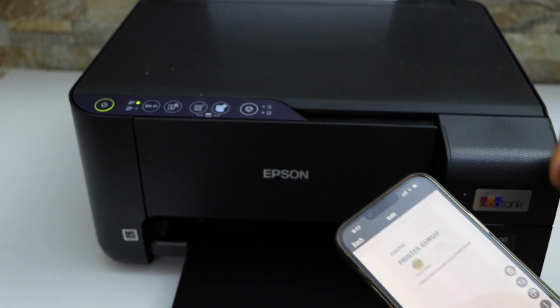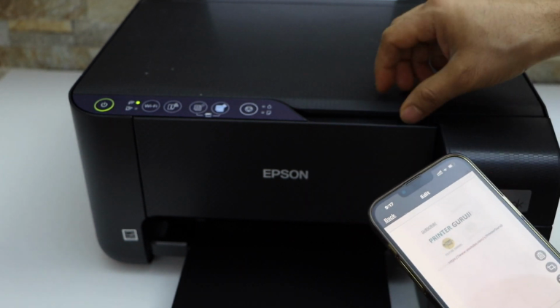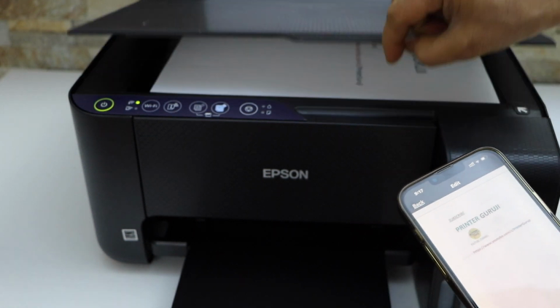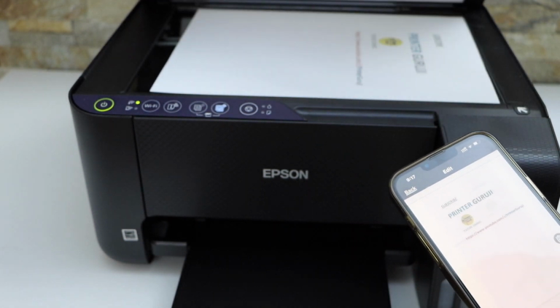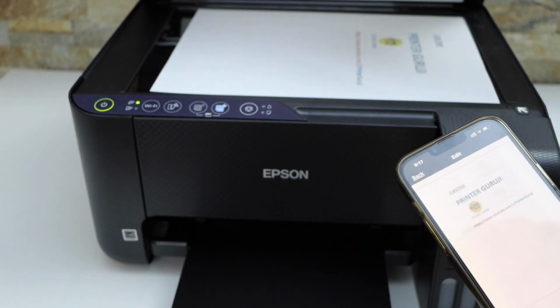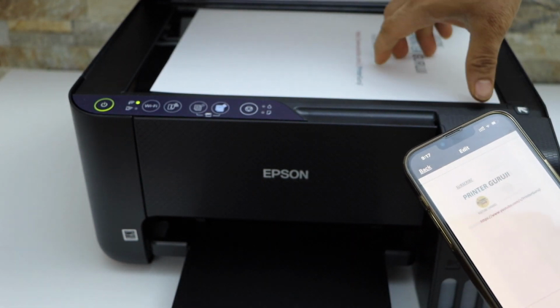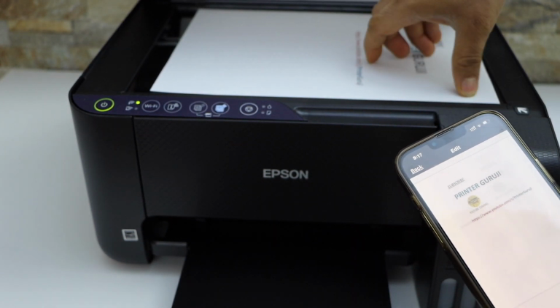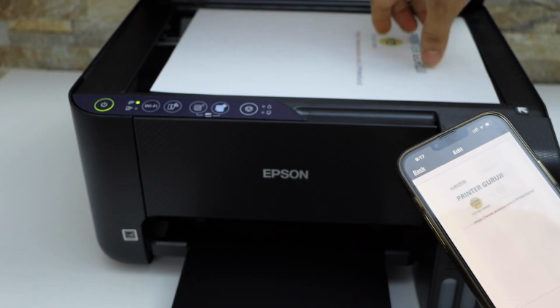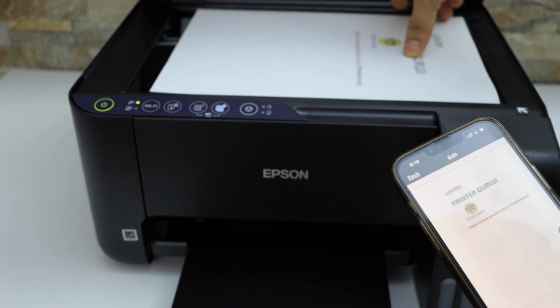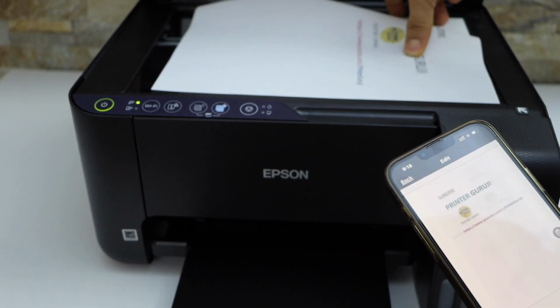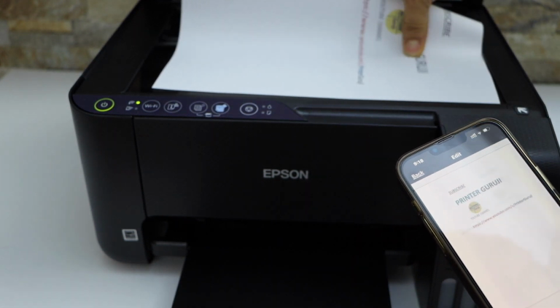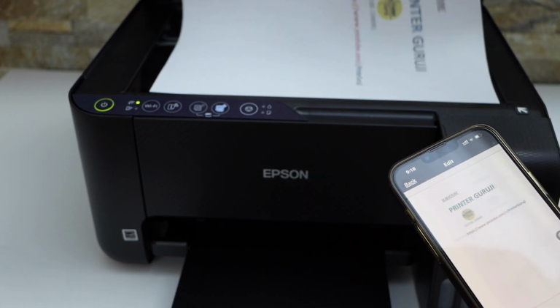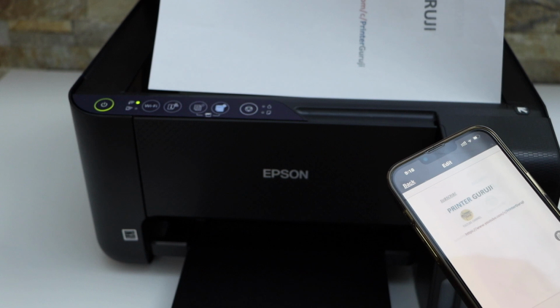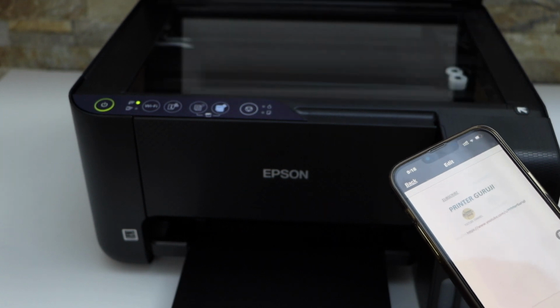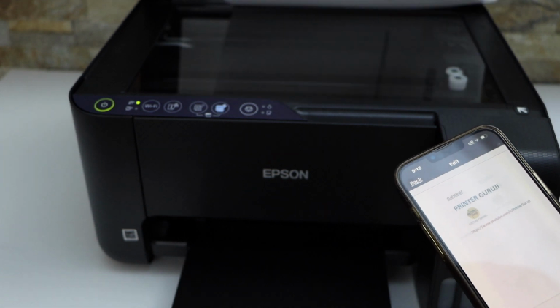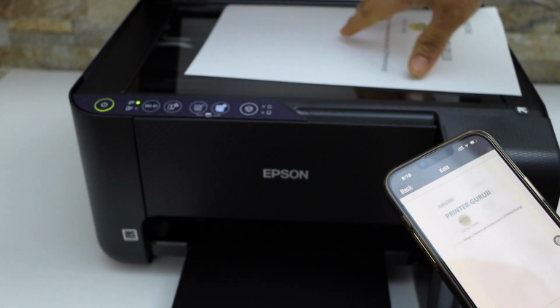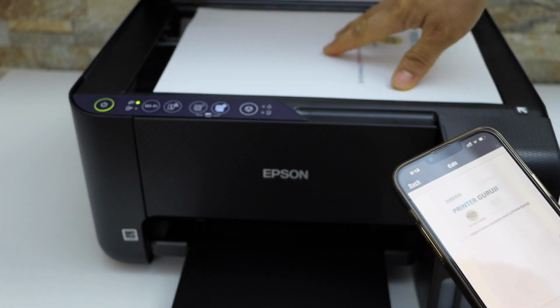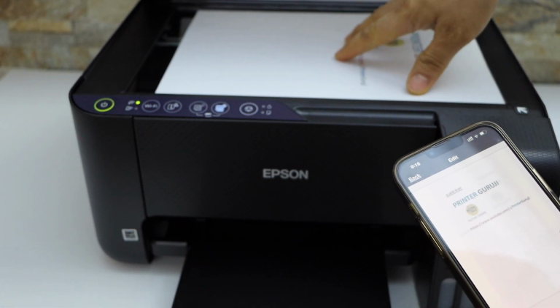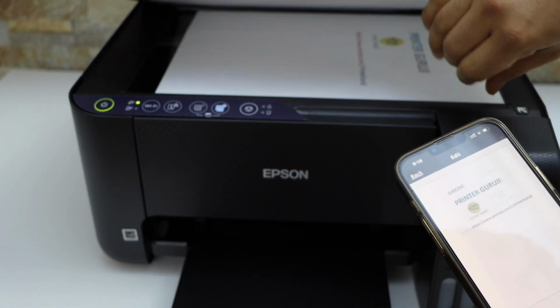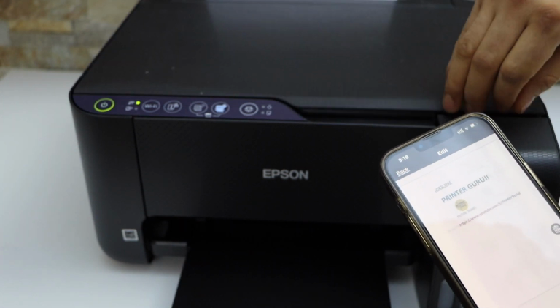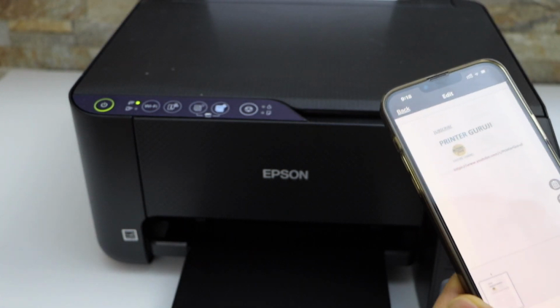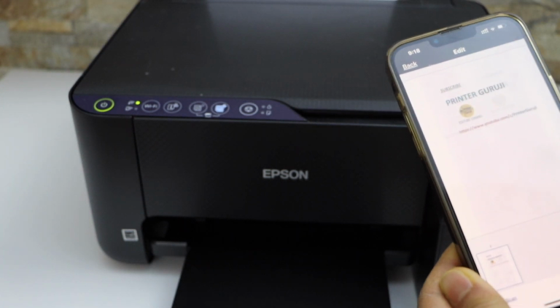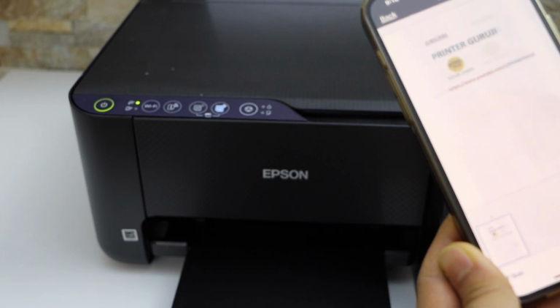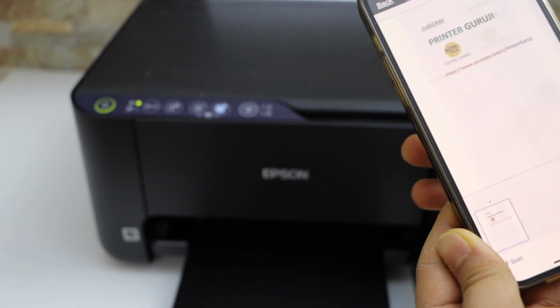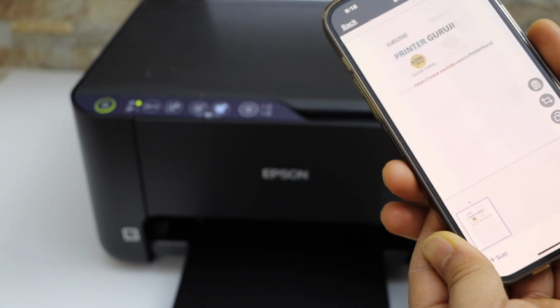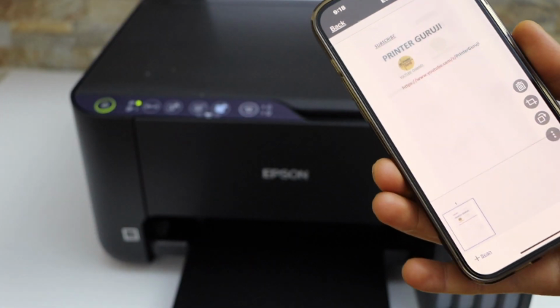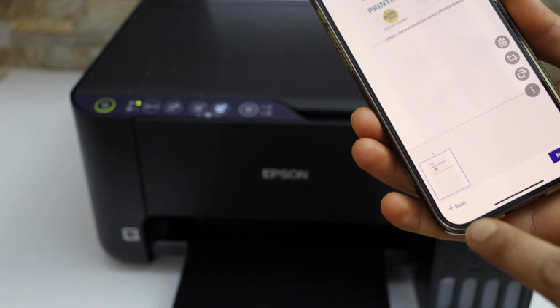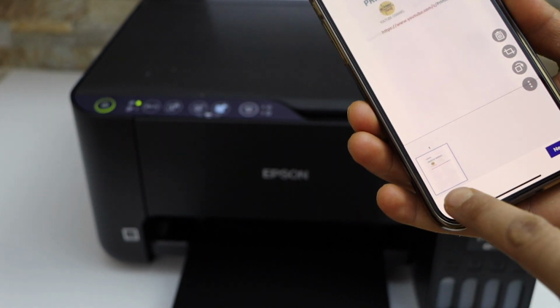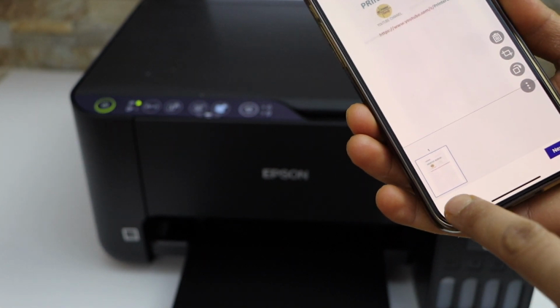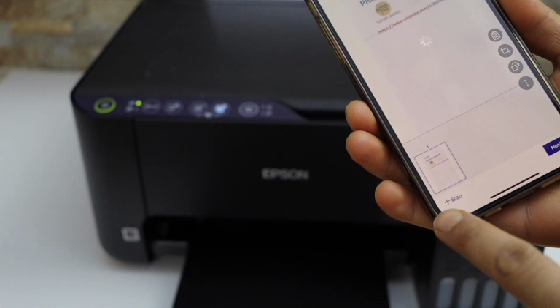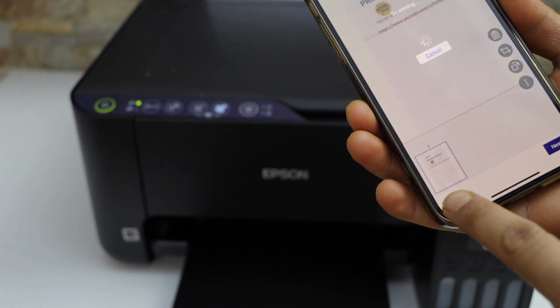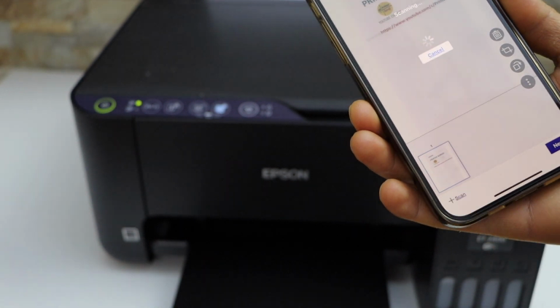We can also add more pages. If you want to do multiple scanning, open the top scanner lid and place the second page you want to scan. Then in the app, click on the plus button to add another scan.